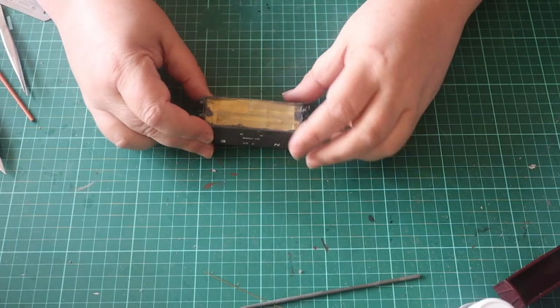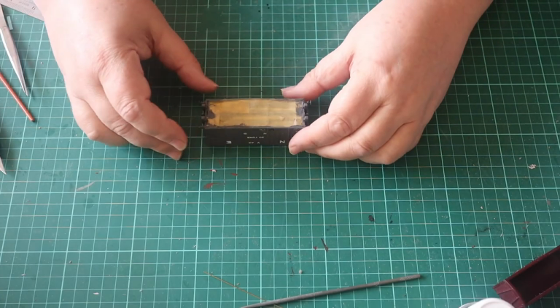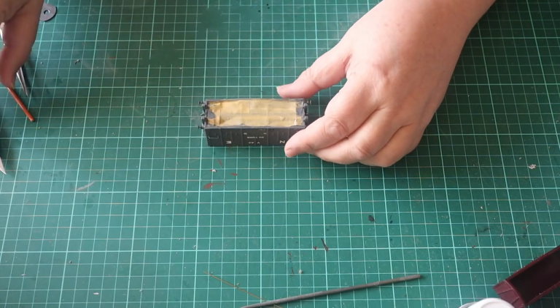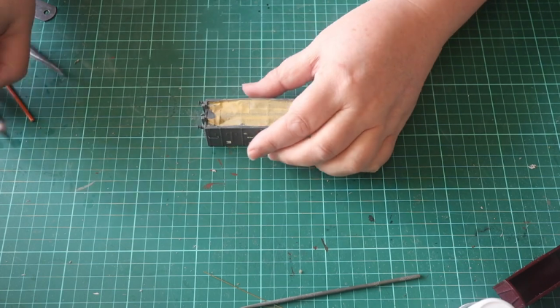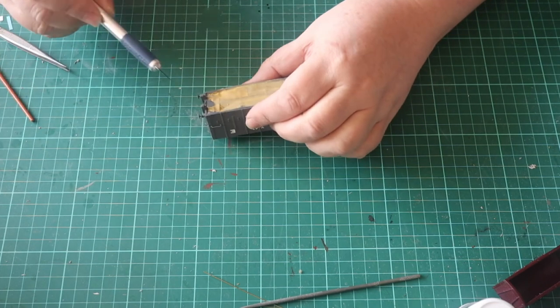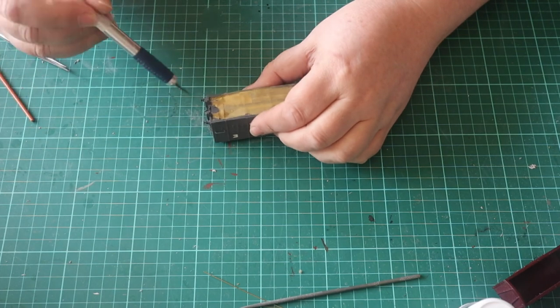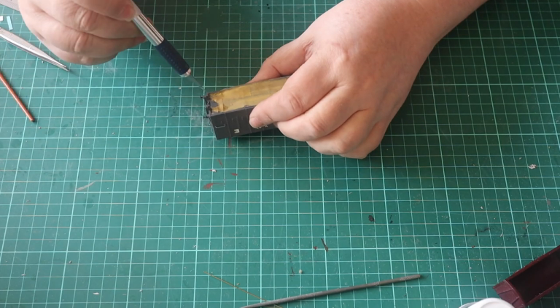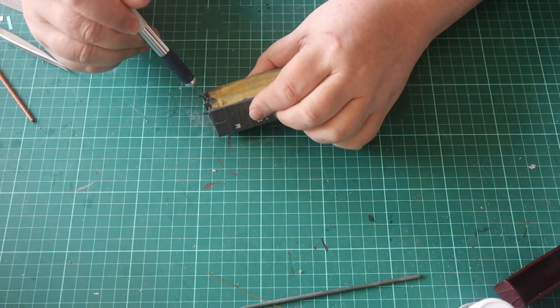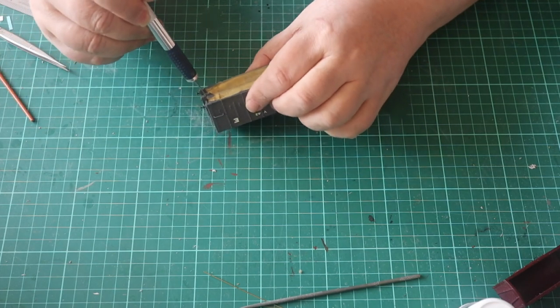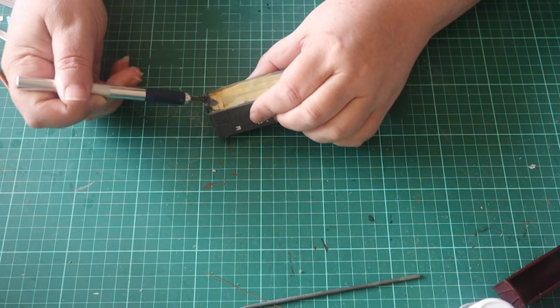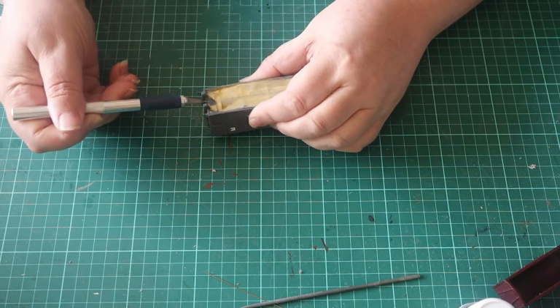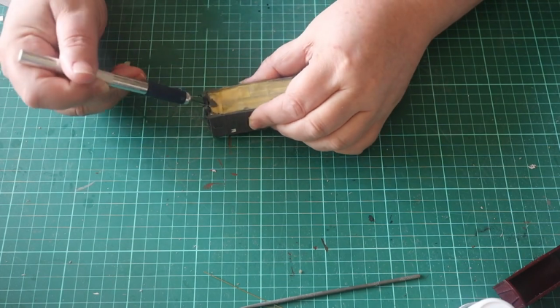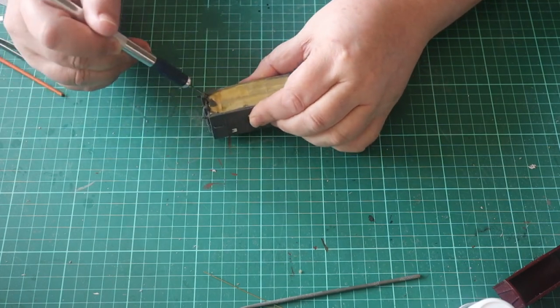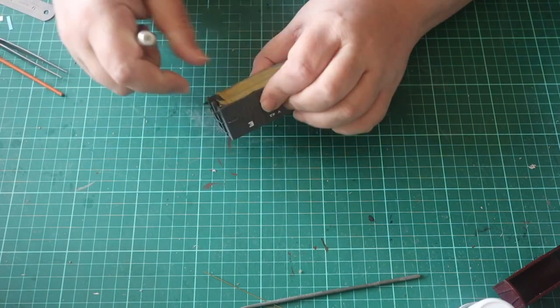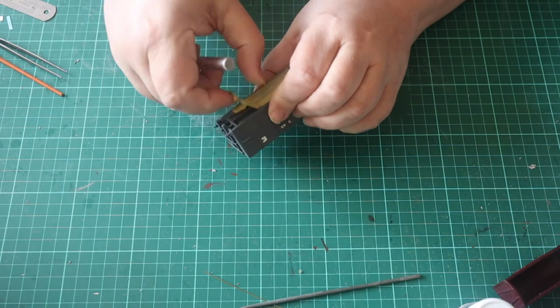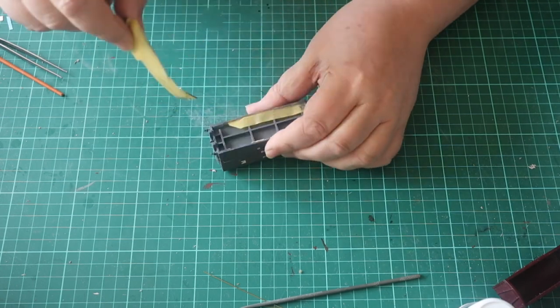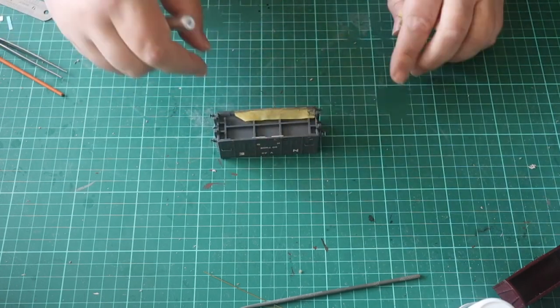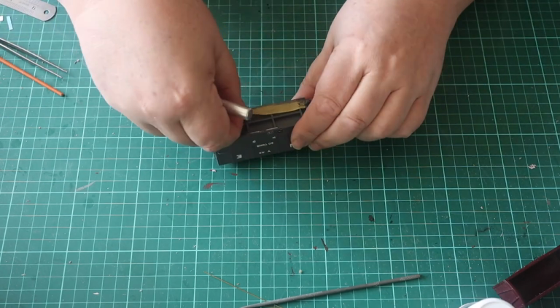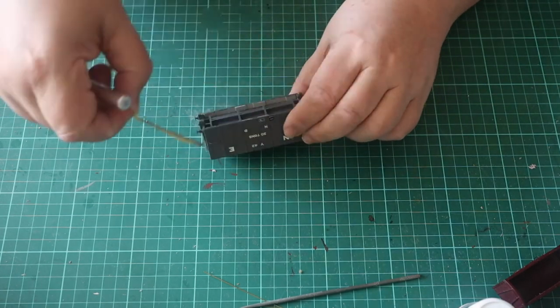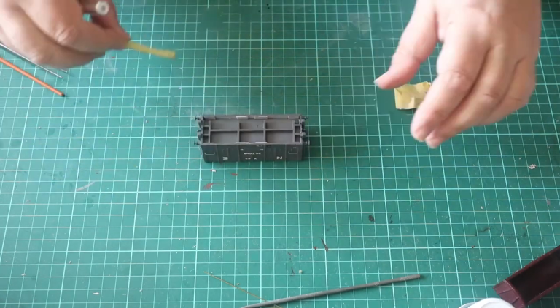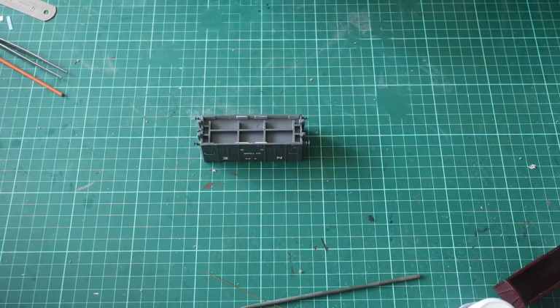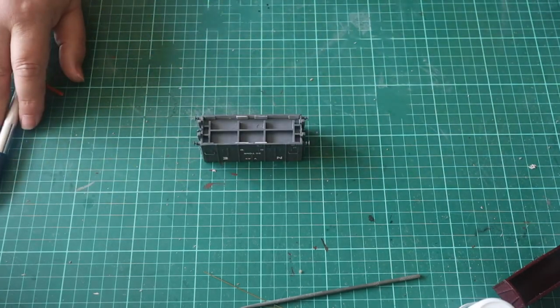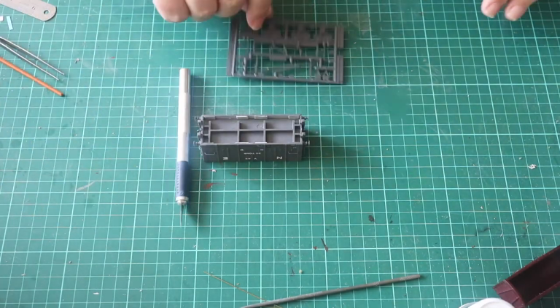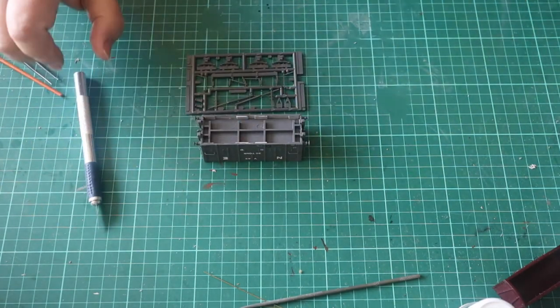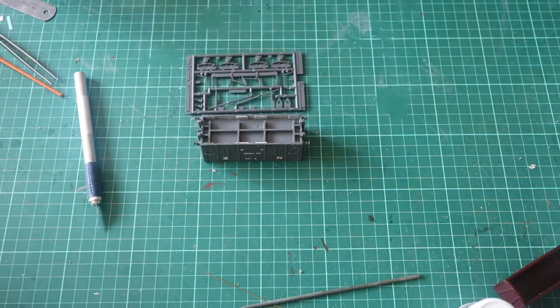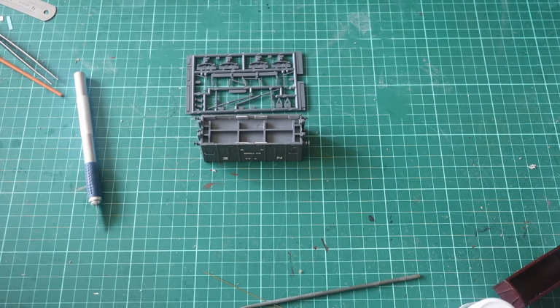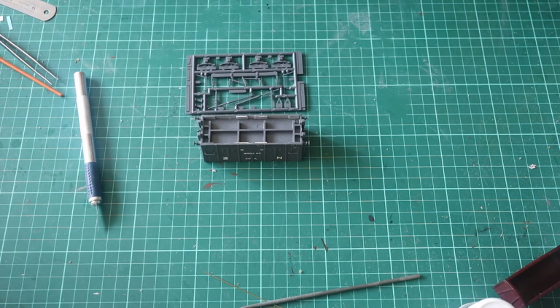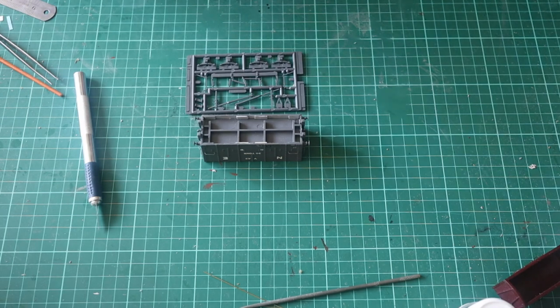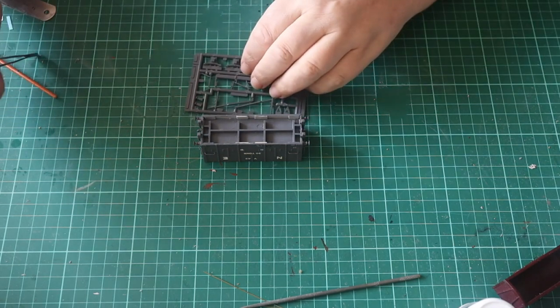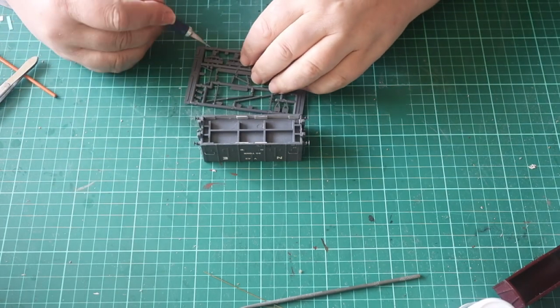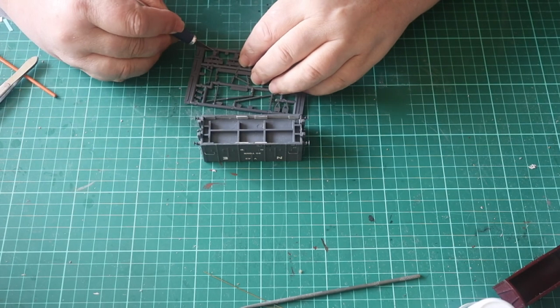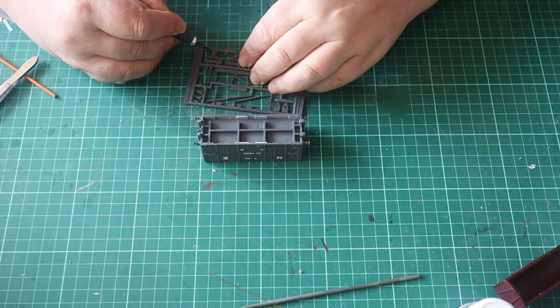Once the transfers are applied and protected you can remove the masking tape and build the underframe. The individual axle boxes are fitted first.